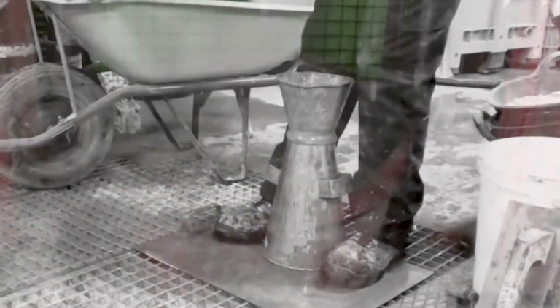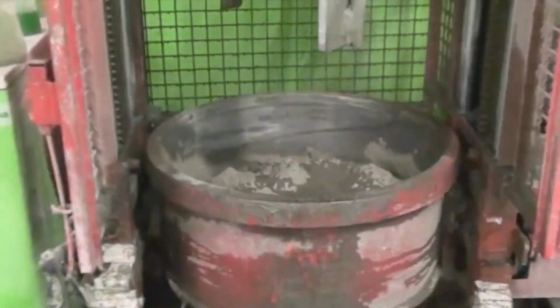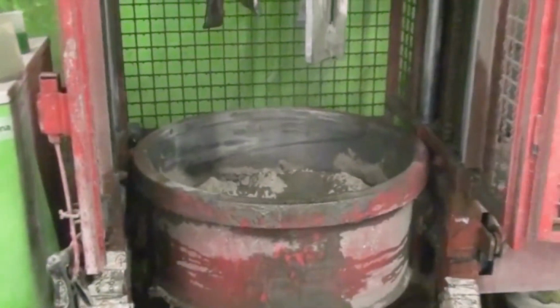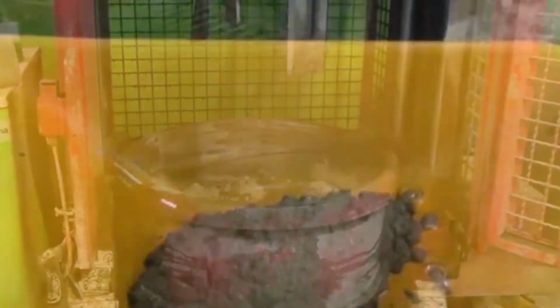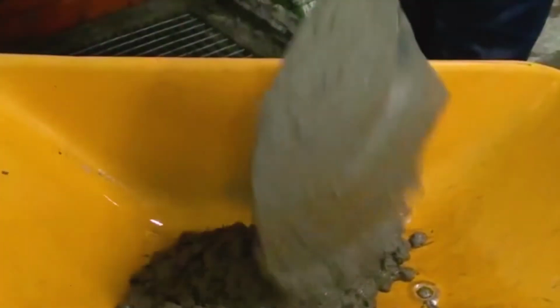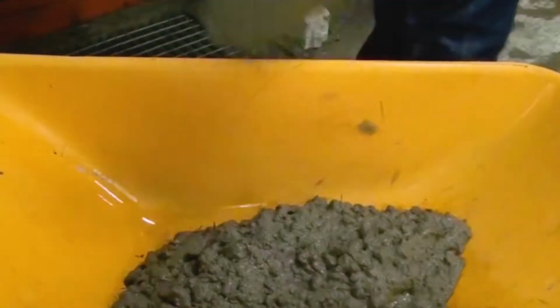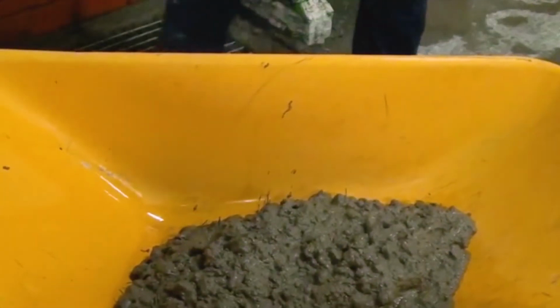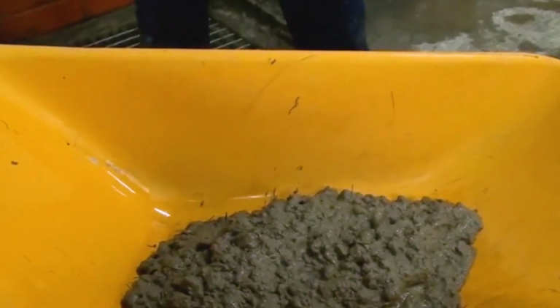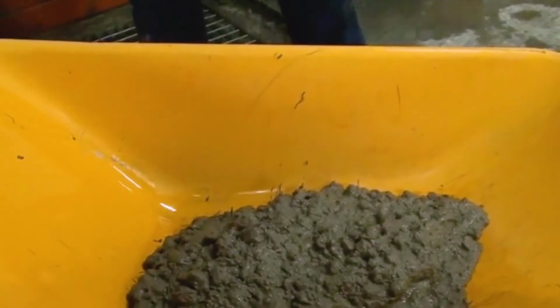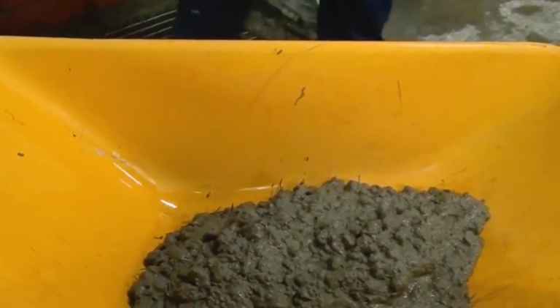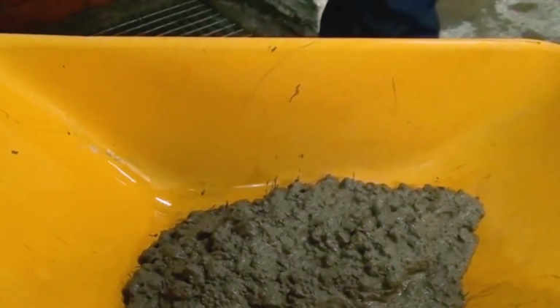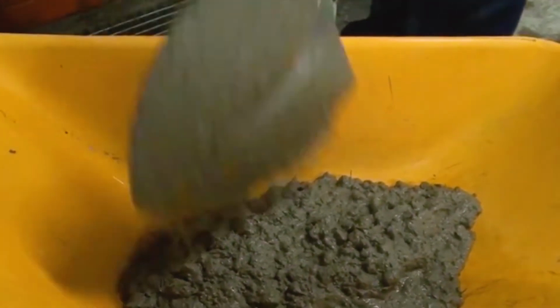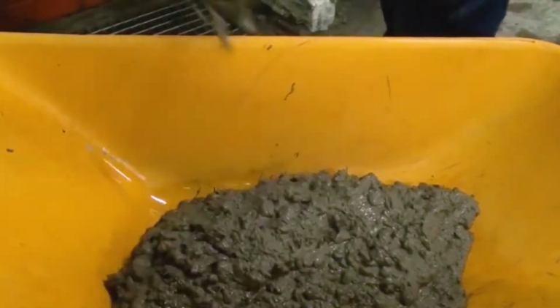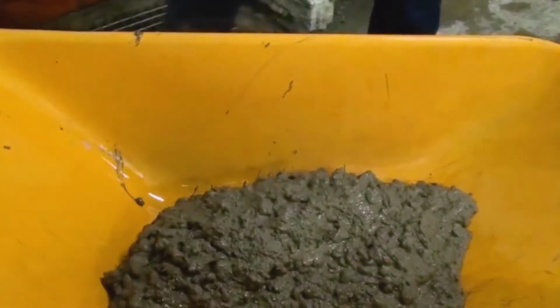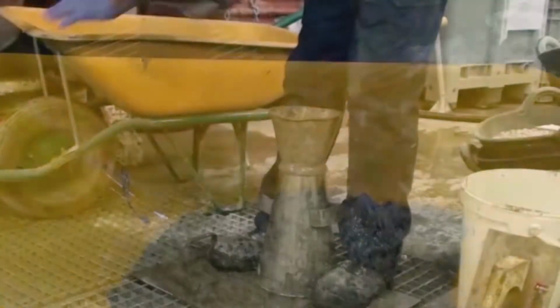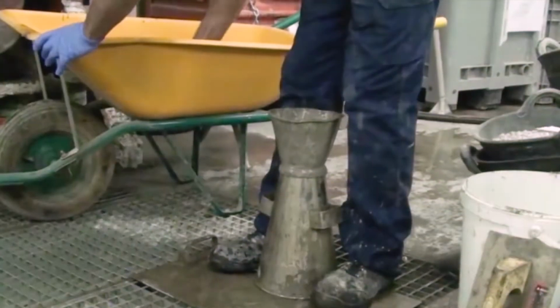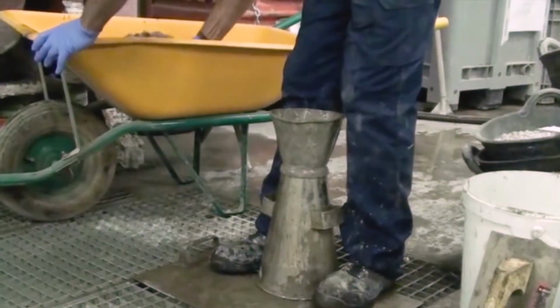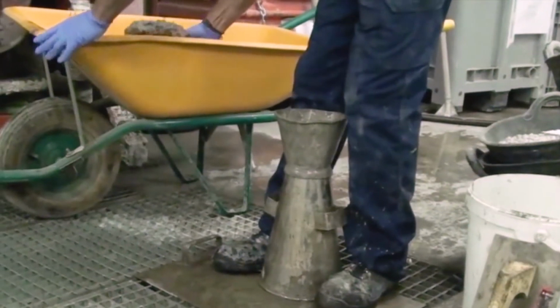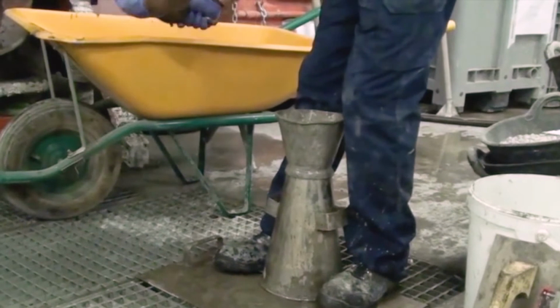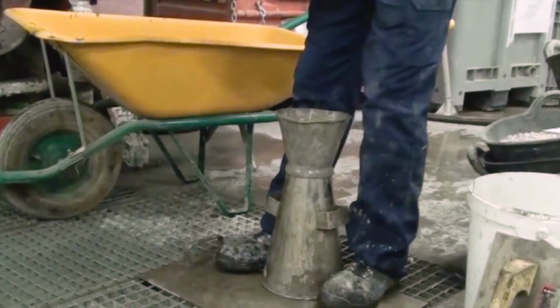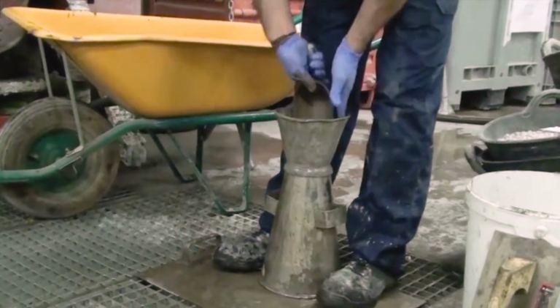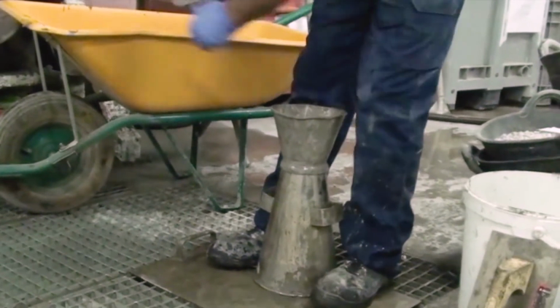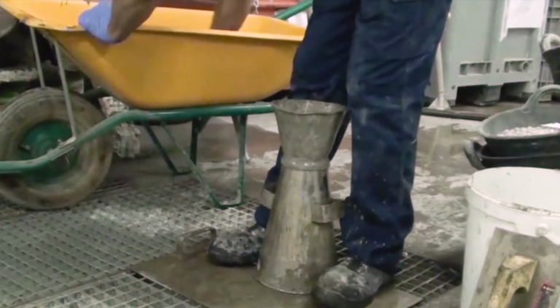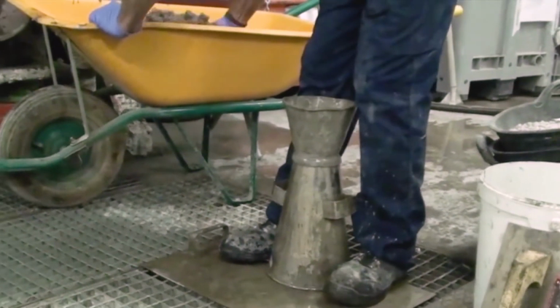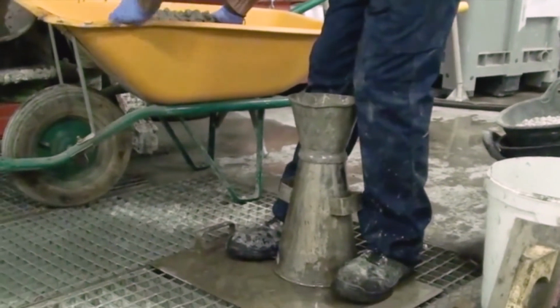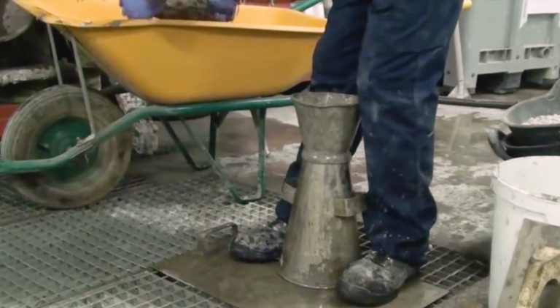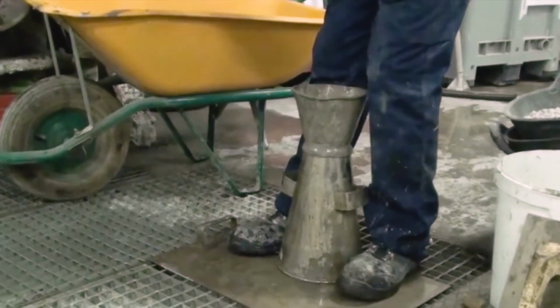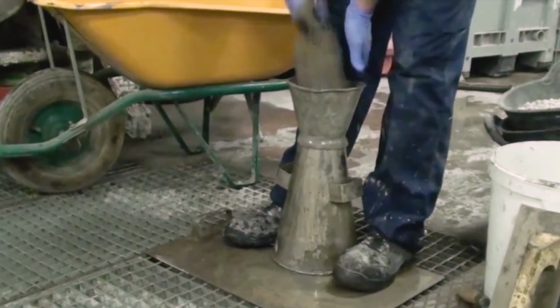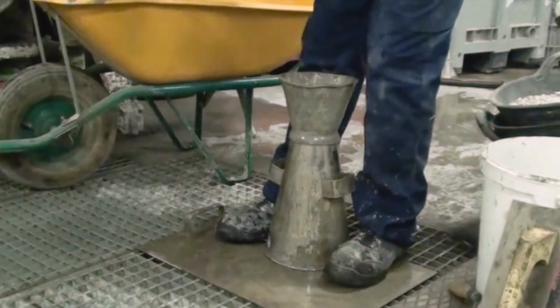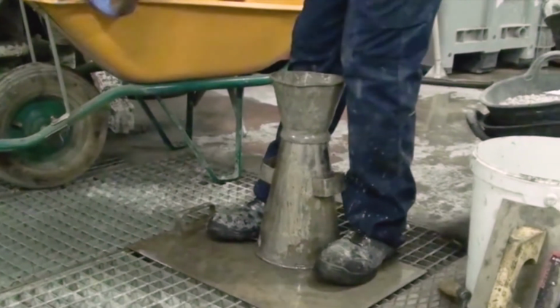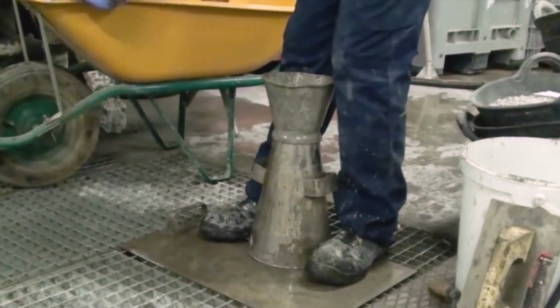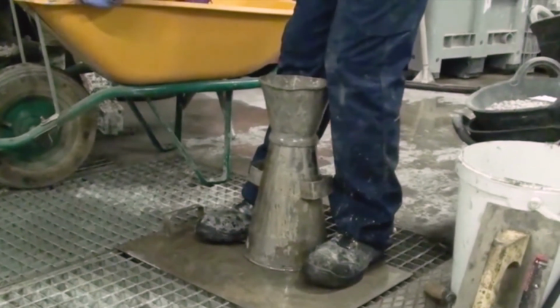Concrete workability is one of the key requirements that concrete must fulfill, as it affects concrete strength and durability as well as the appearance of the finished product. Concrete is said to be workable when it is easily placed and compacted homogeneously.